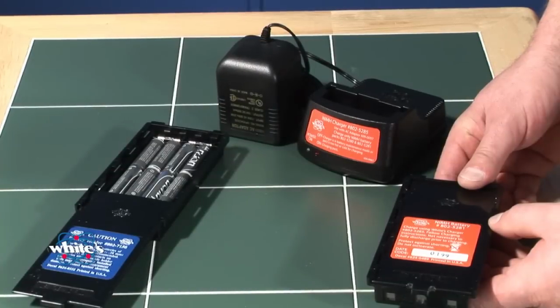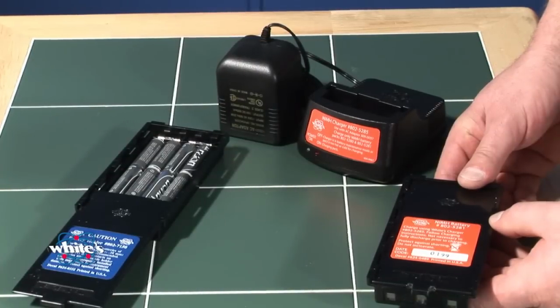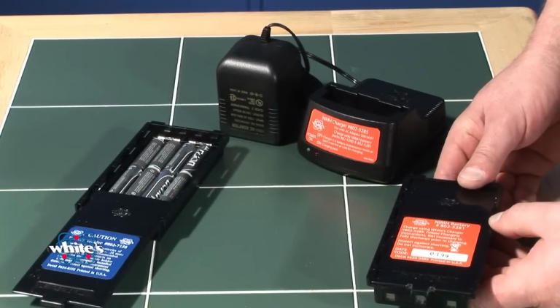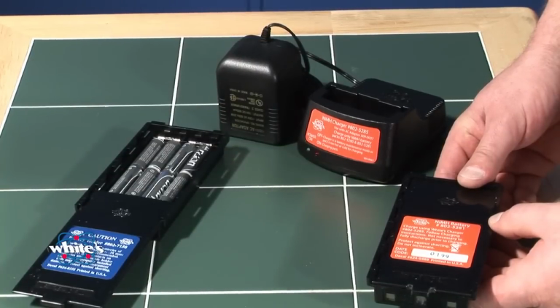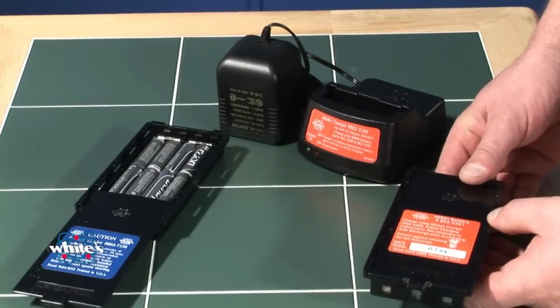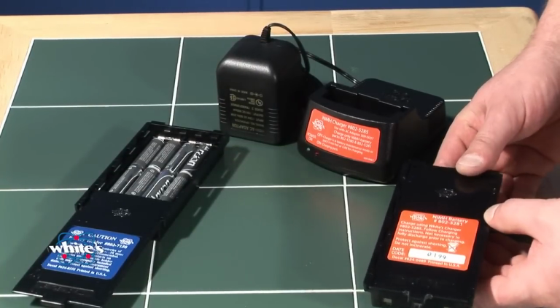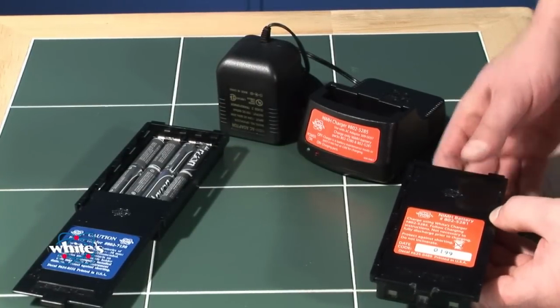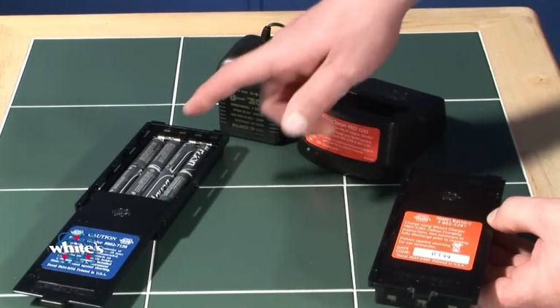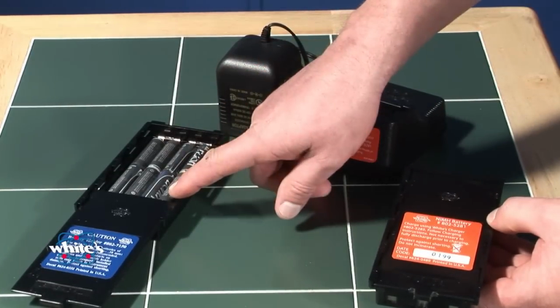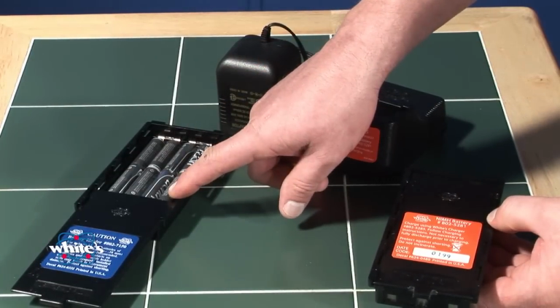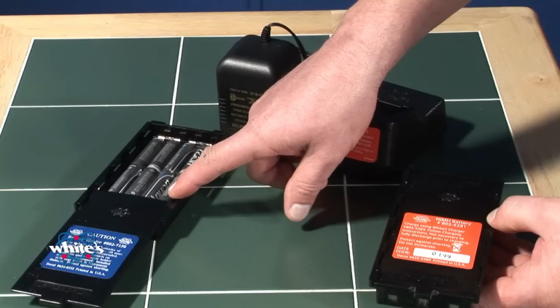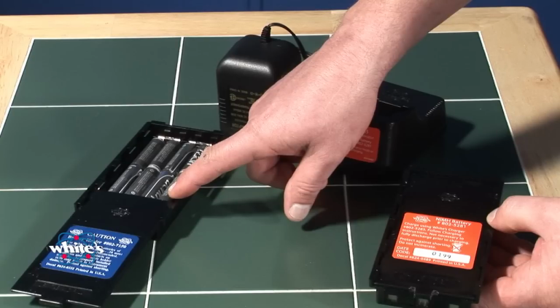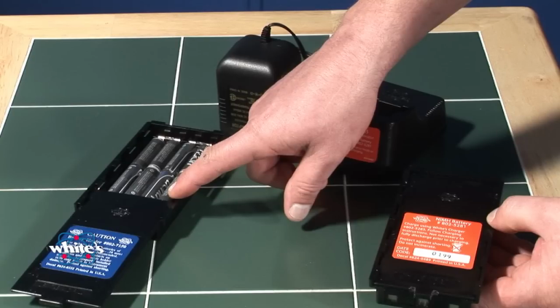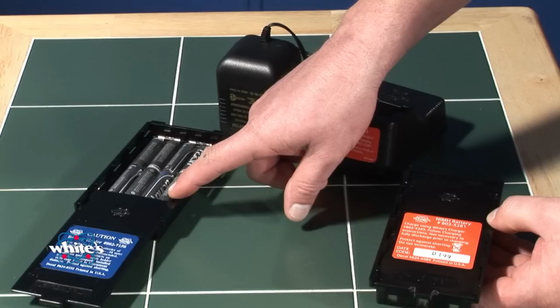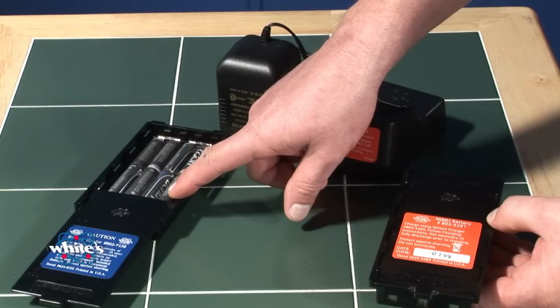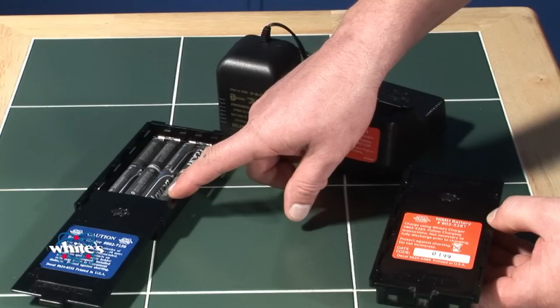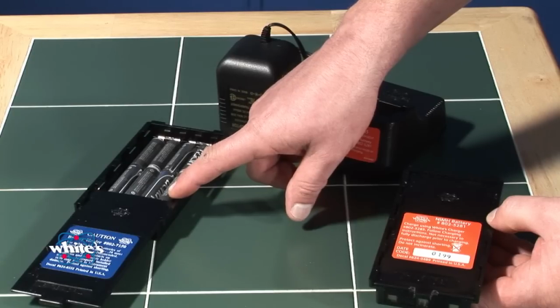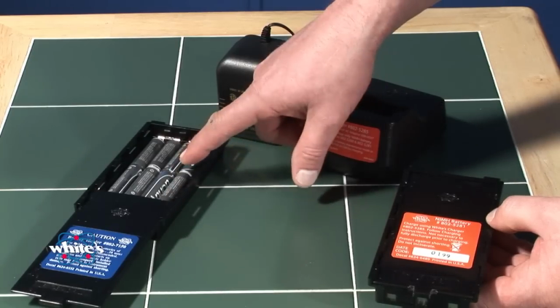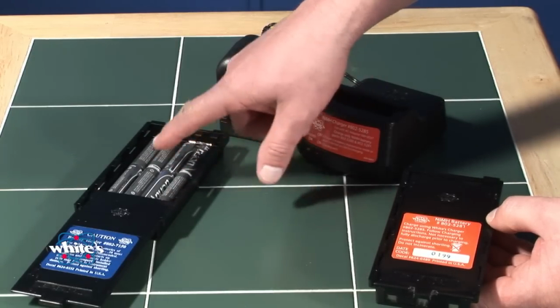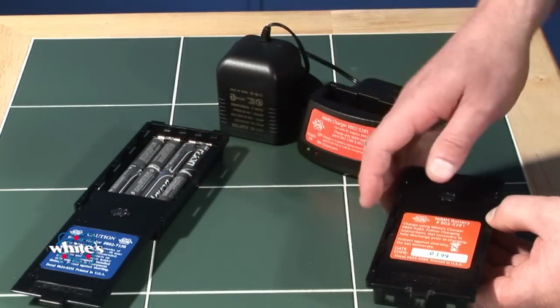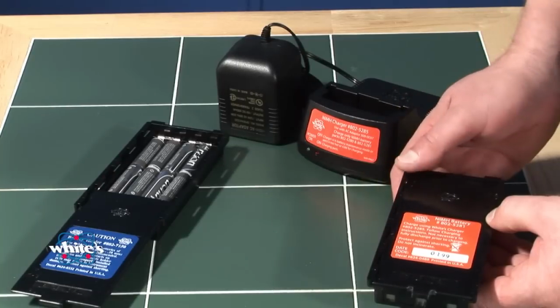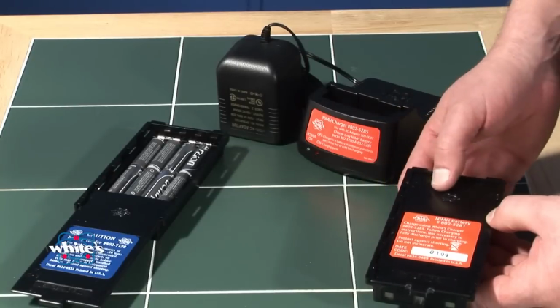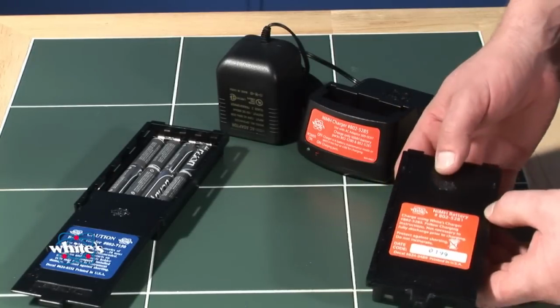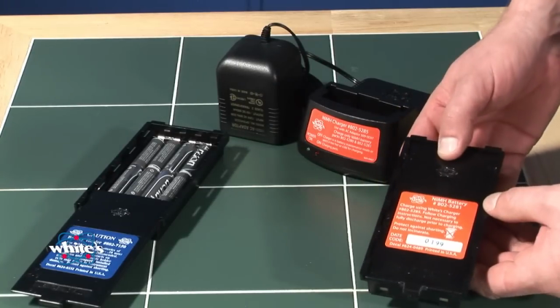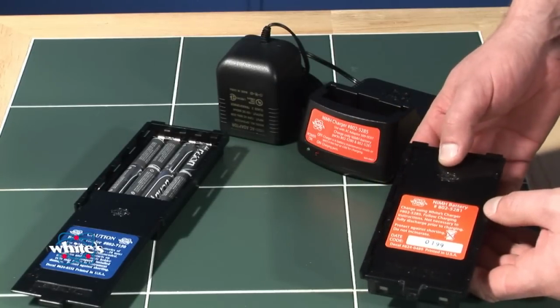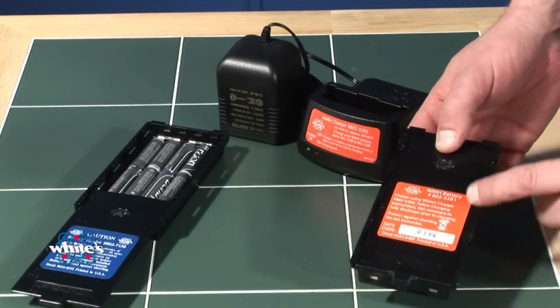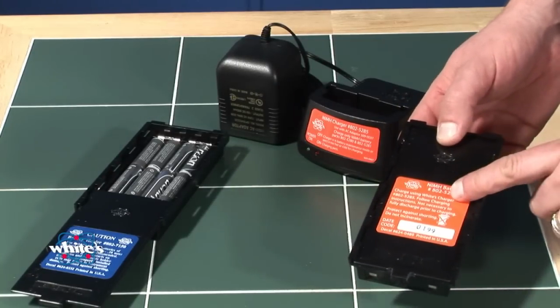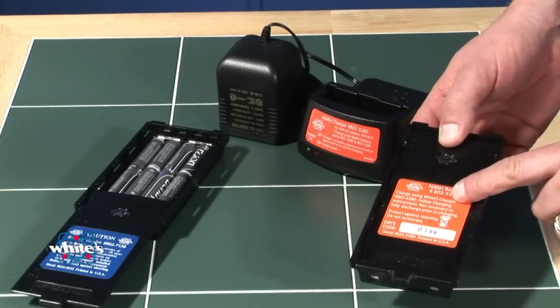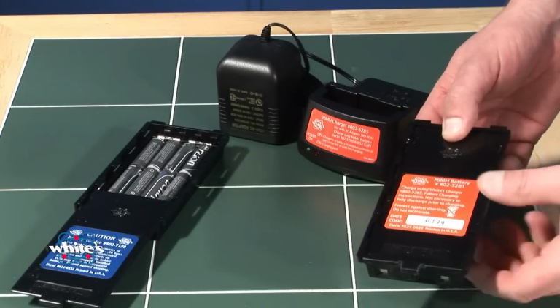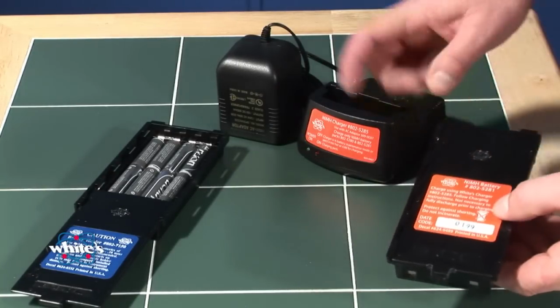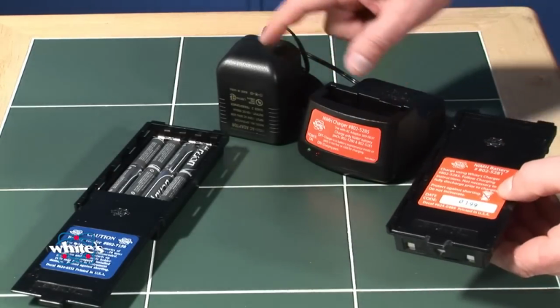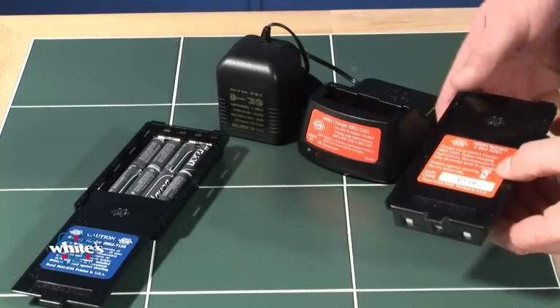The Spectra V3 is provided with two battery systems: a battery pack which houses eight AA batteries with a blue decal, and a nickel metal hydride rechargeable pack with the orange decal. There's also a smart charger and charging cradle.